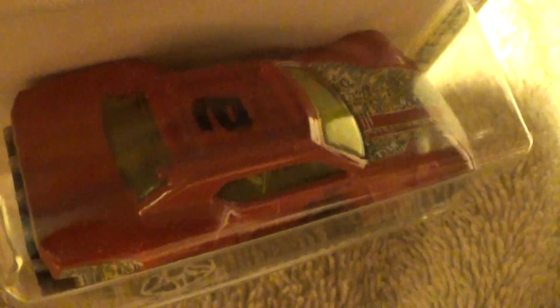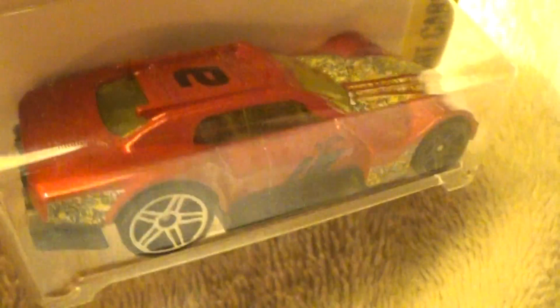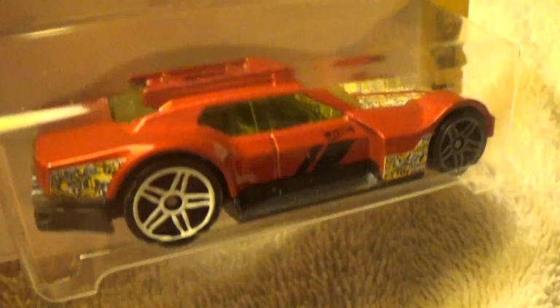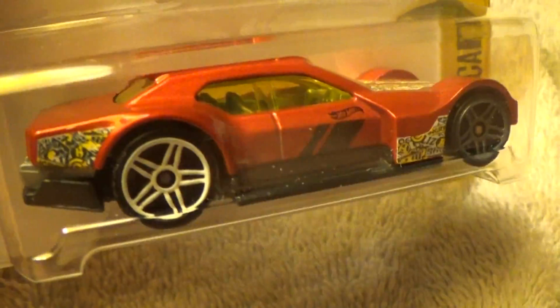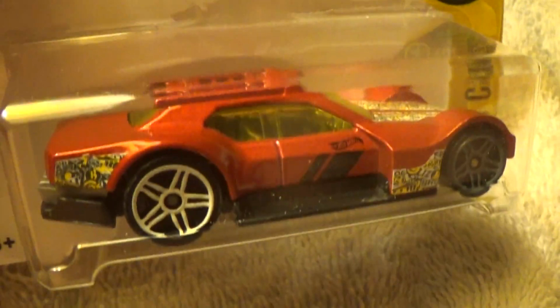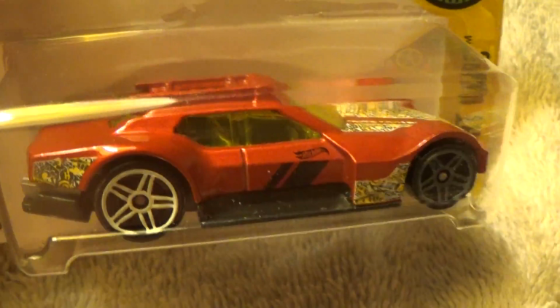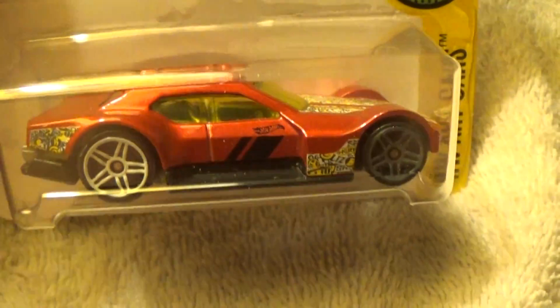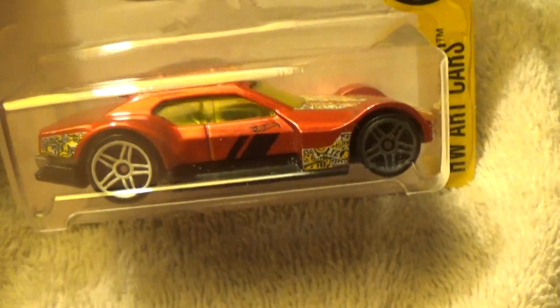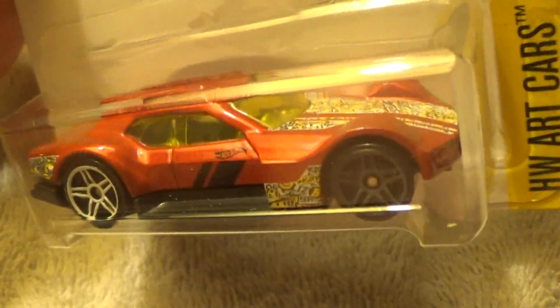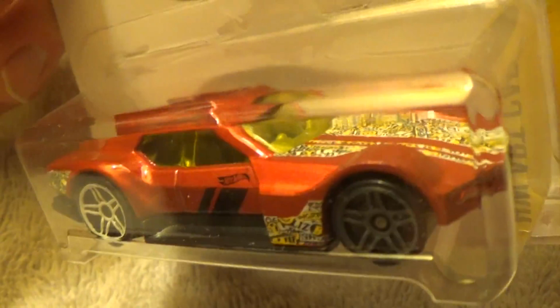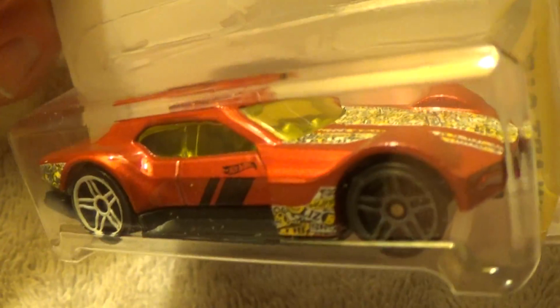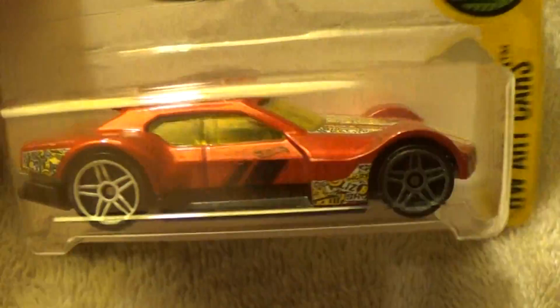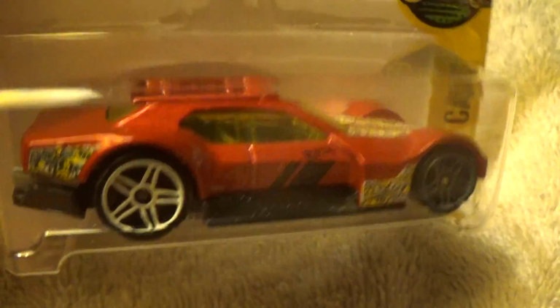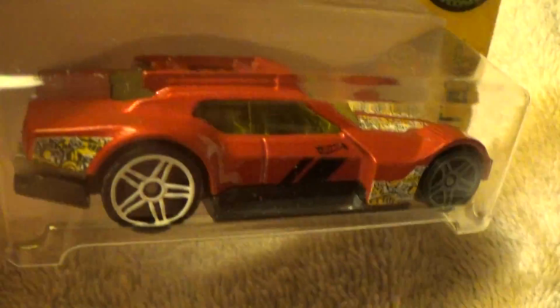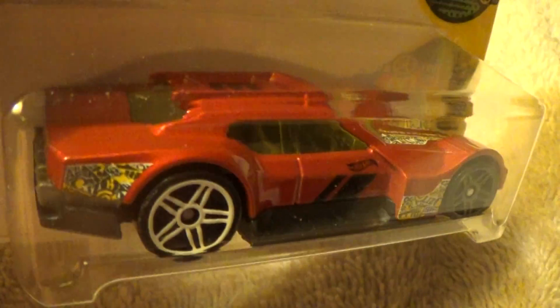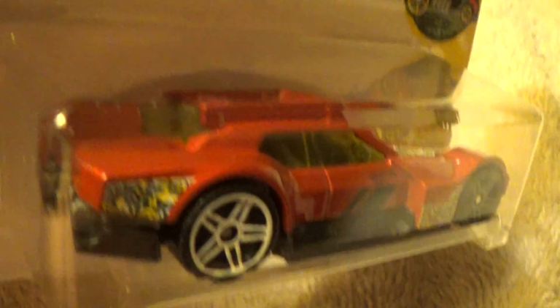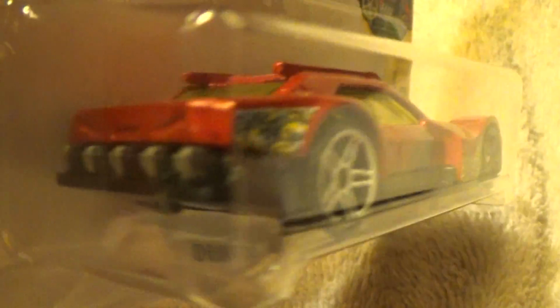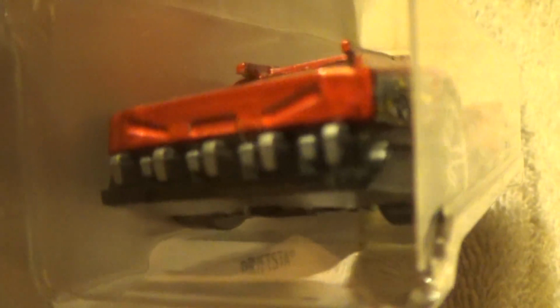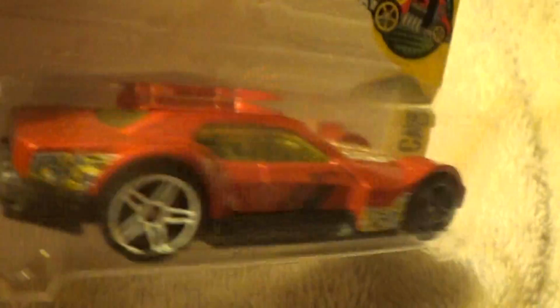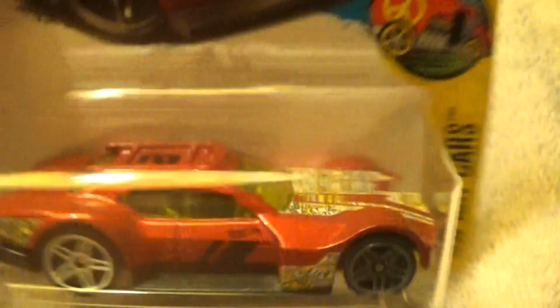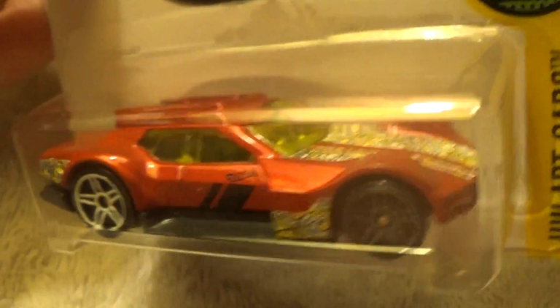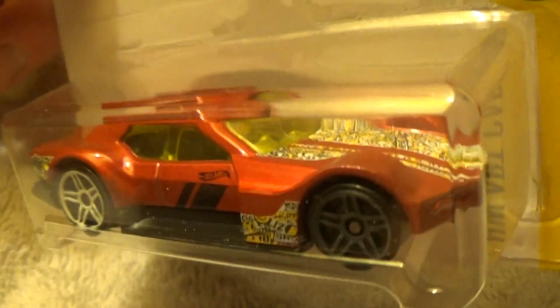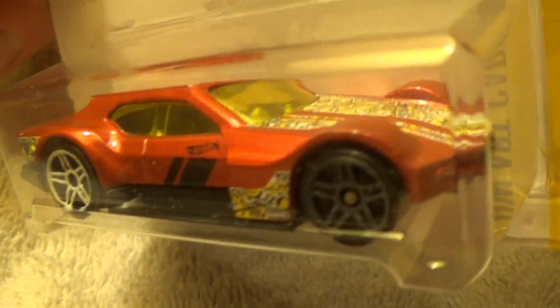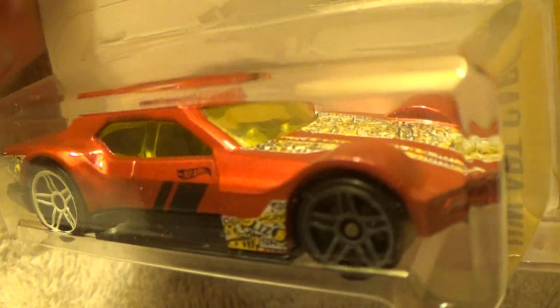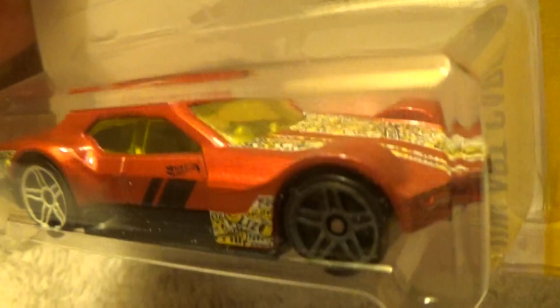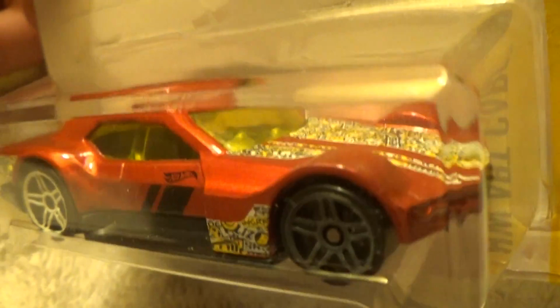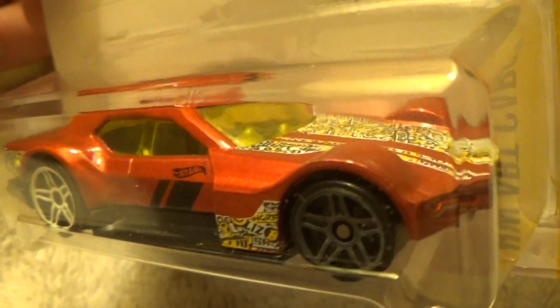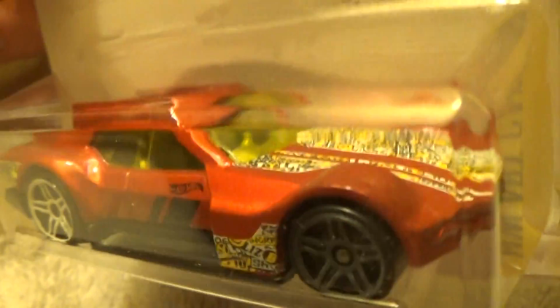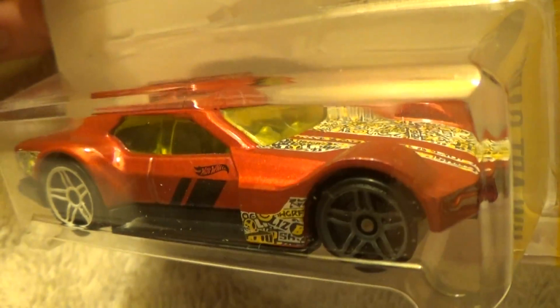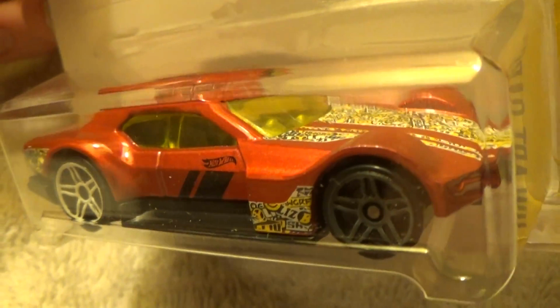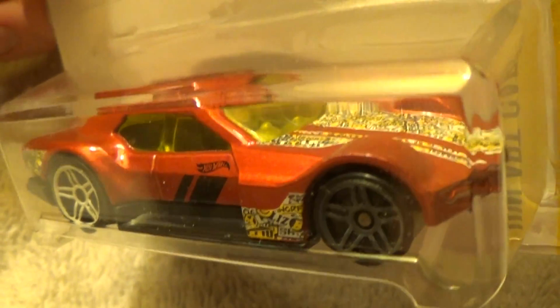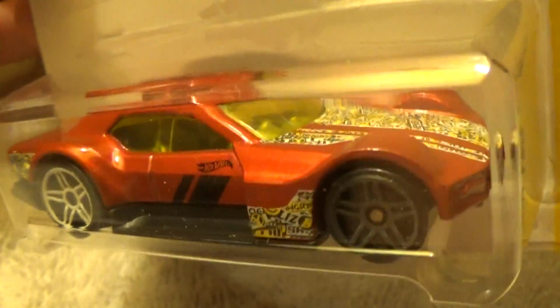I did just recently — this is 2017 when this came out. Posted these up on my Hot Wheels channel. And here we are; I don't know what year it is now, but more power to us. I did this in 2018.